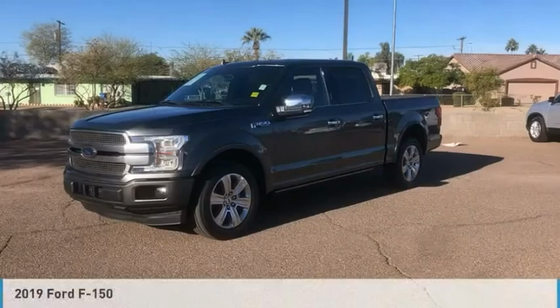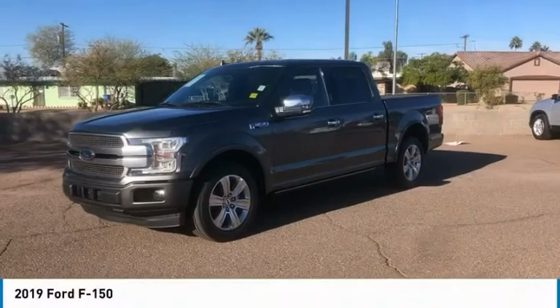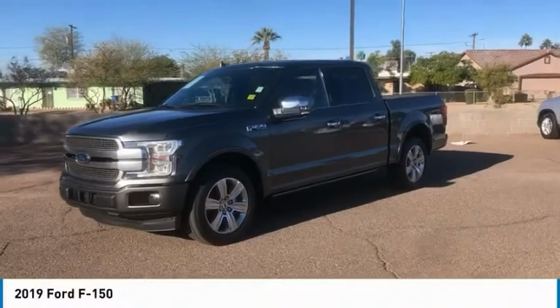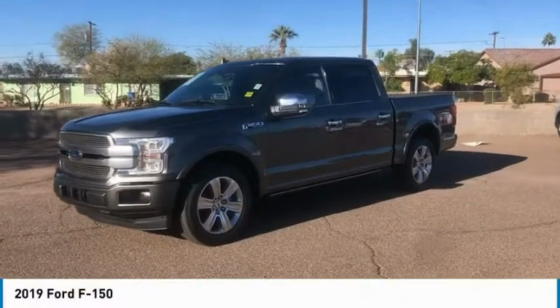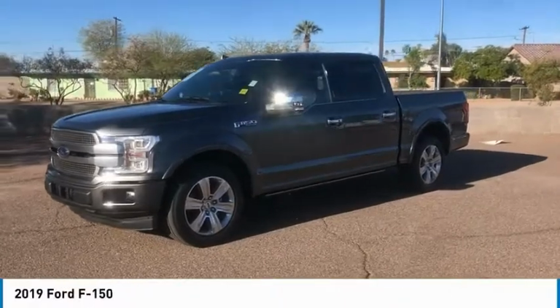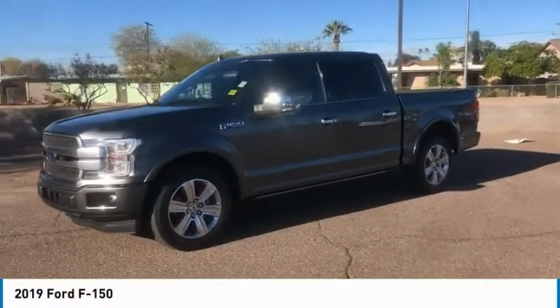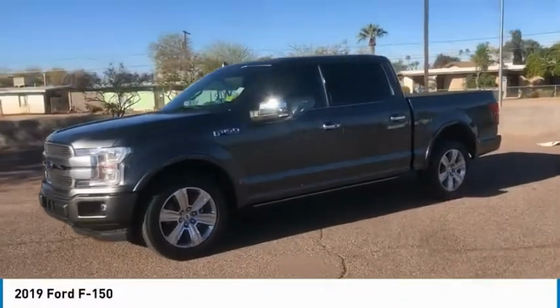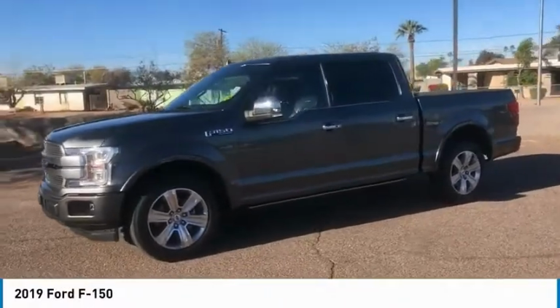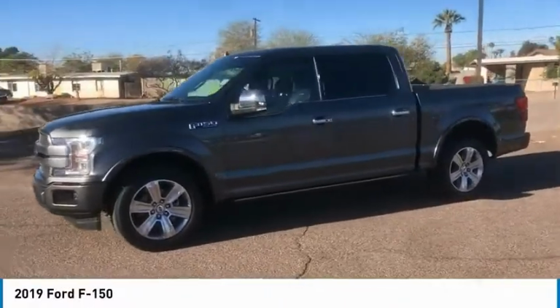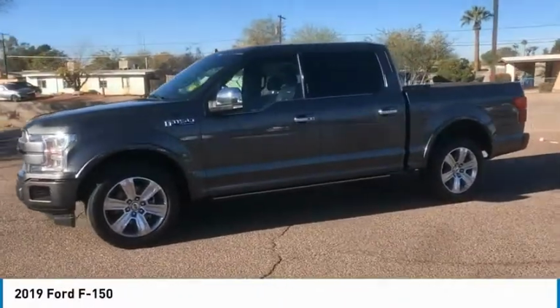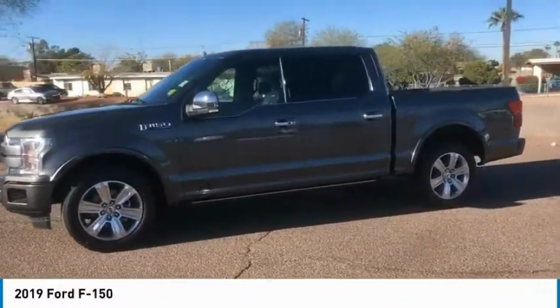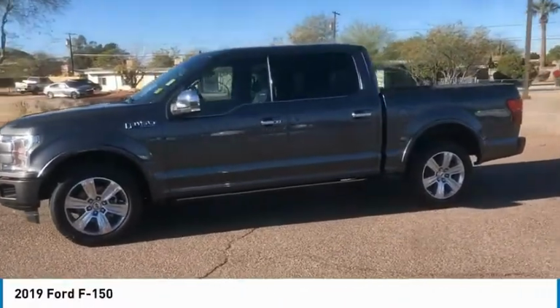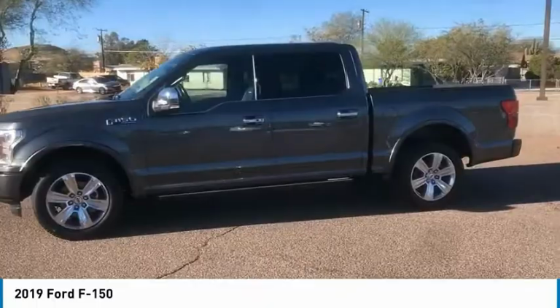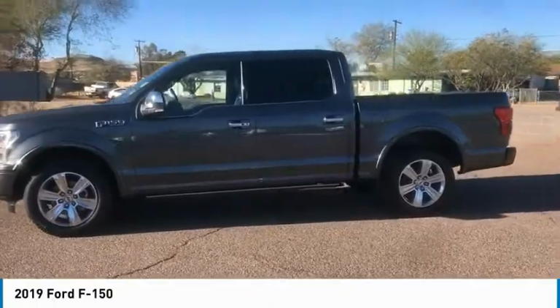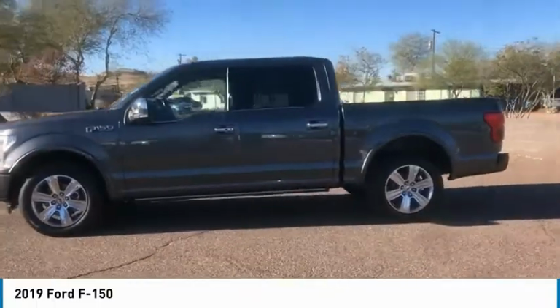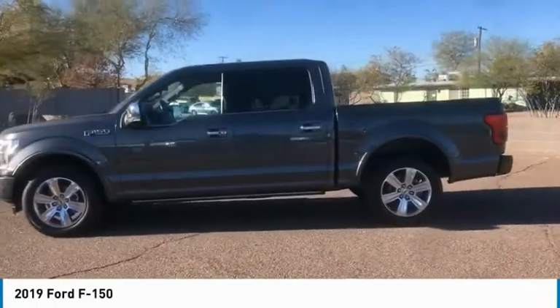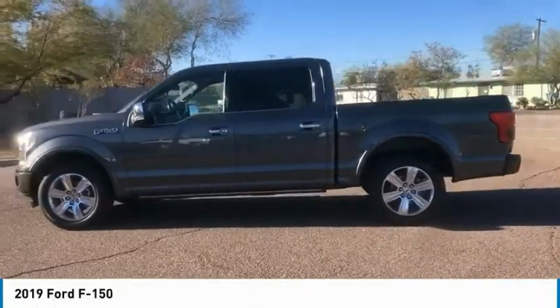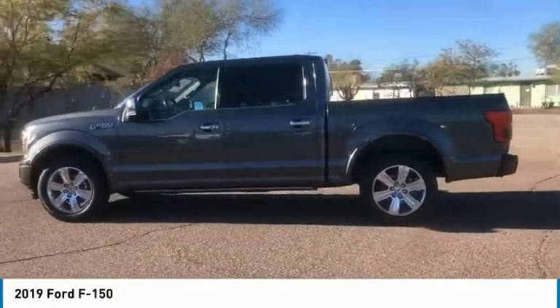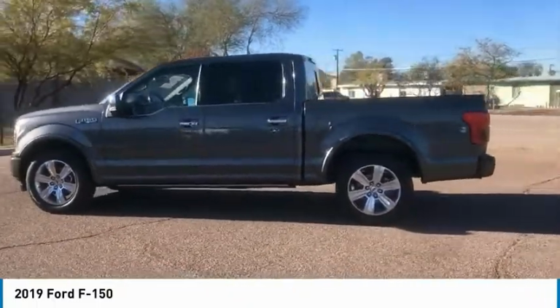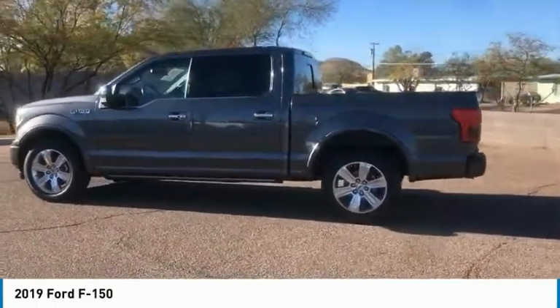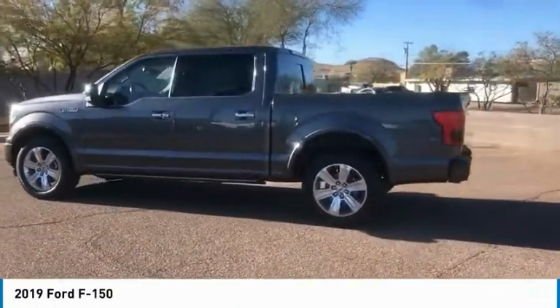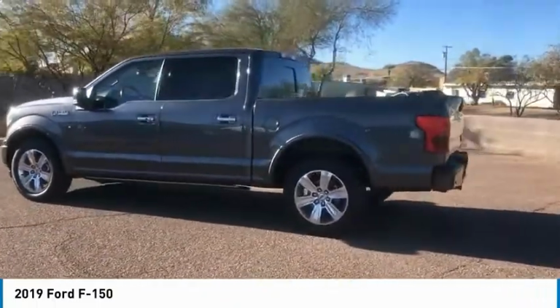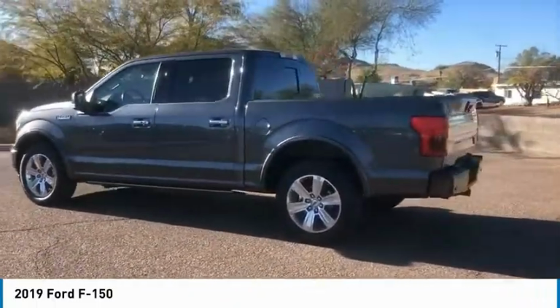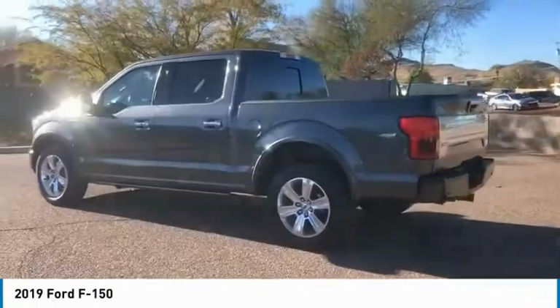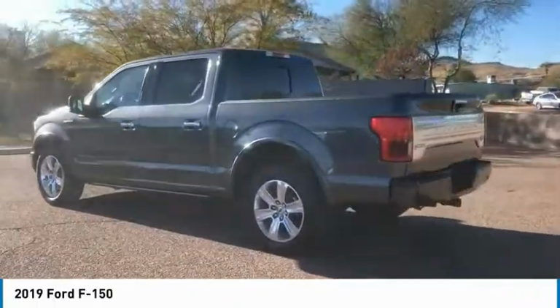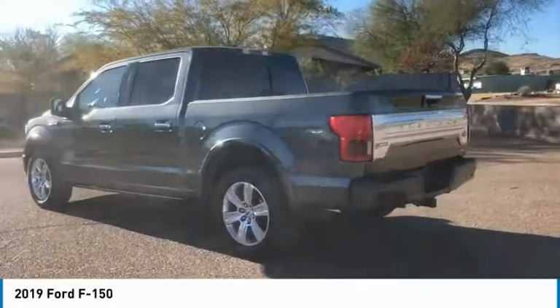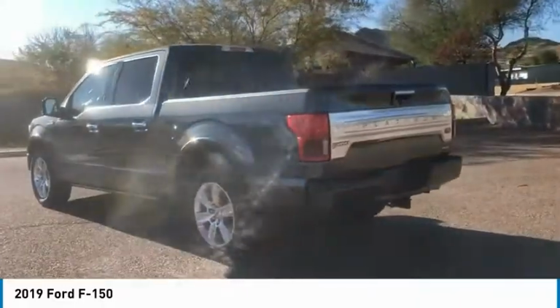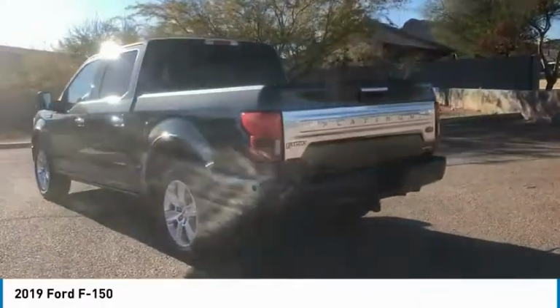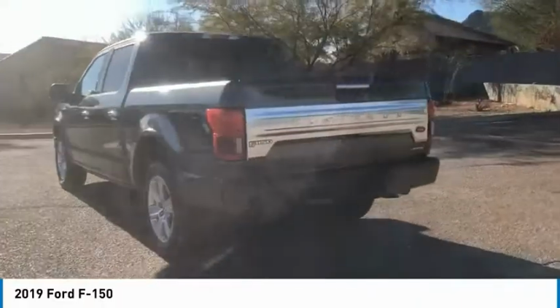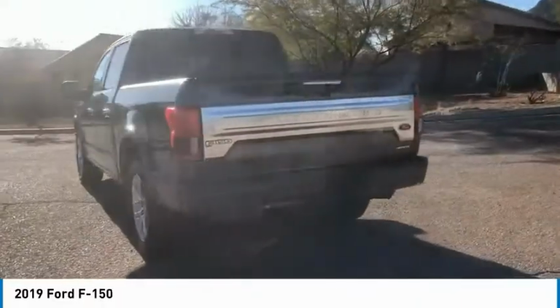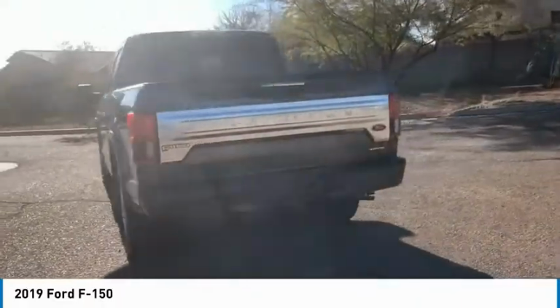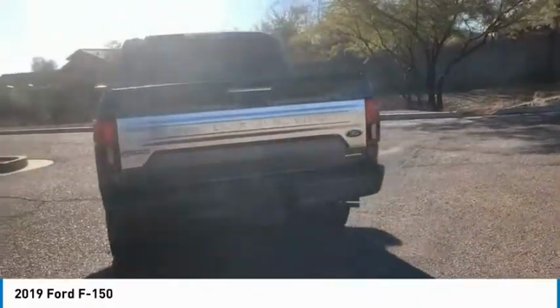Come test drive the 2019 F-150. A Ford F-150 knows how to handle any situation. It's built to follow orders. No whining. And is priced below $45,000.